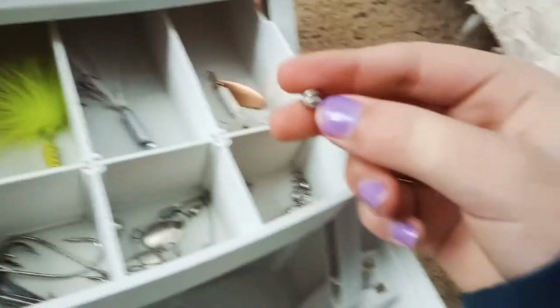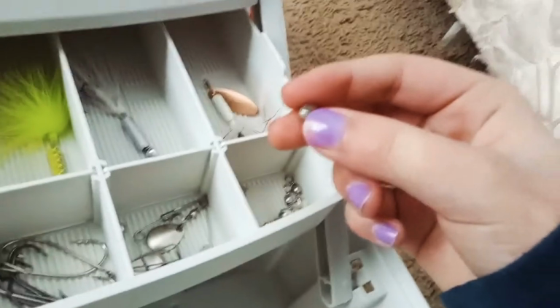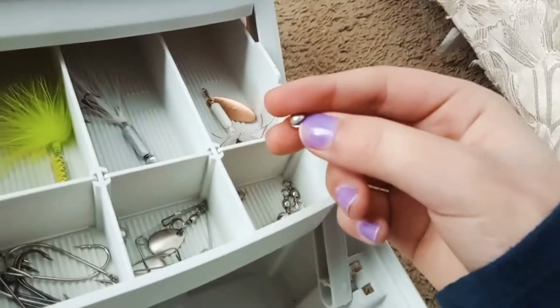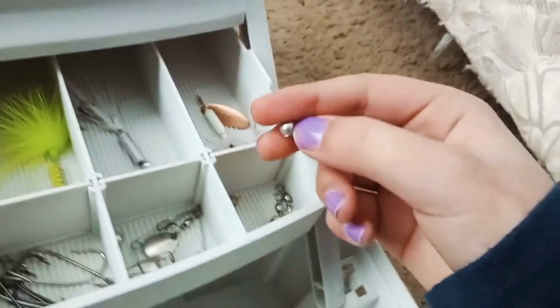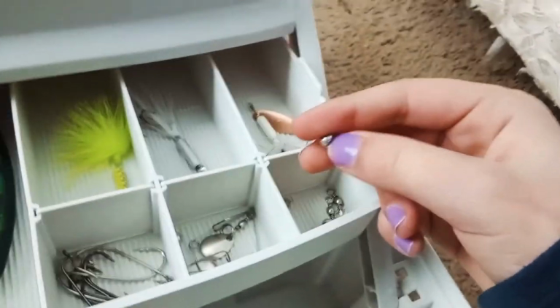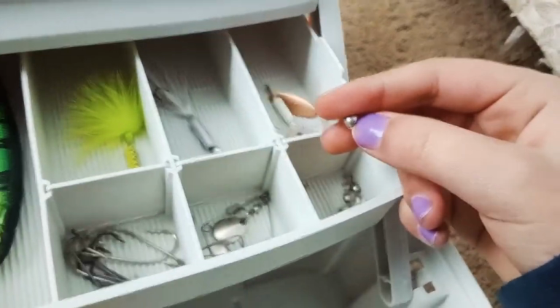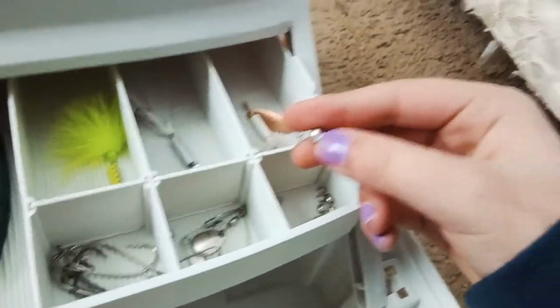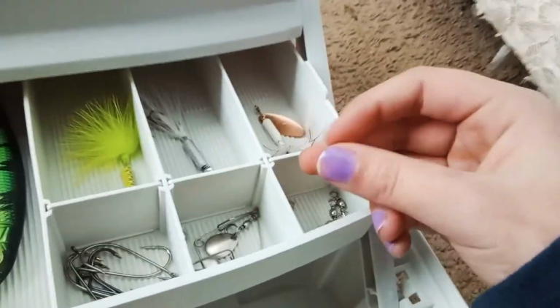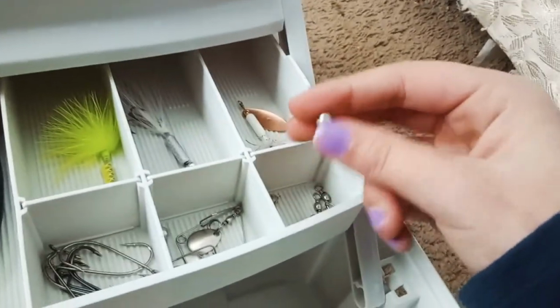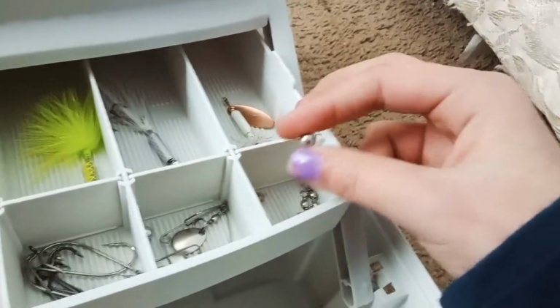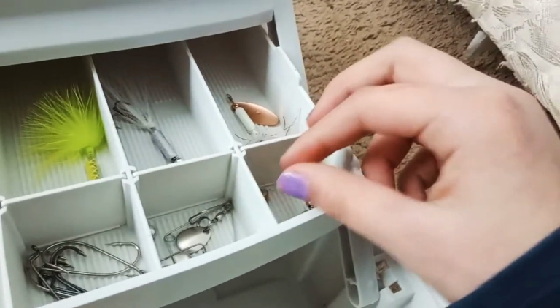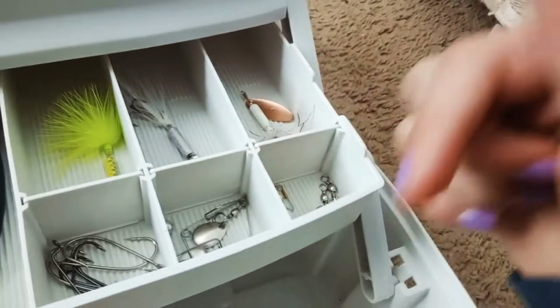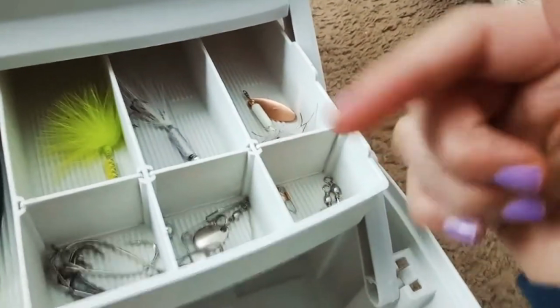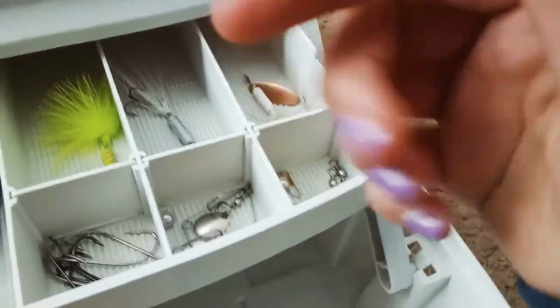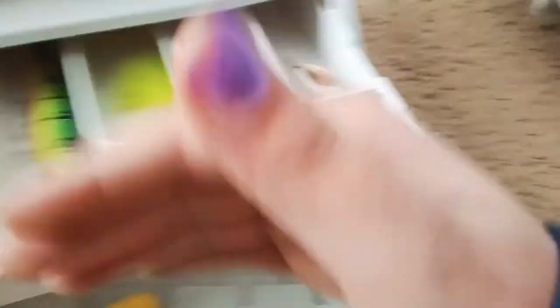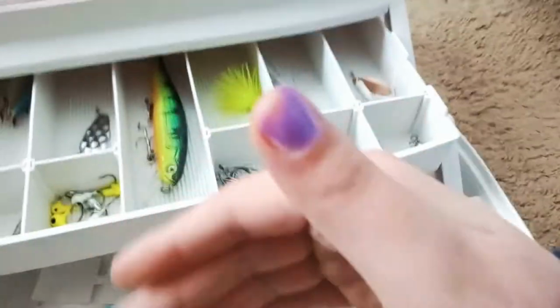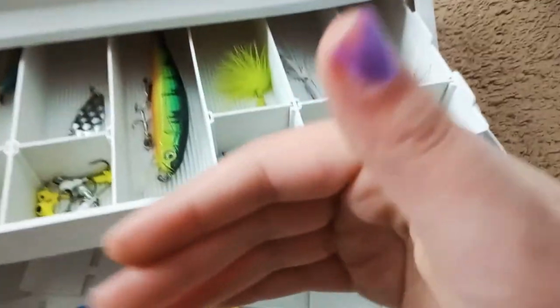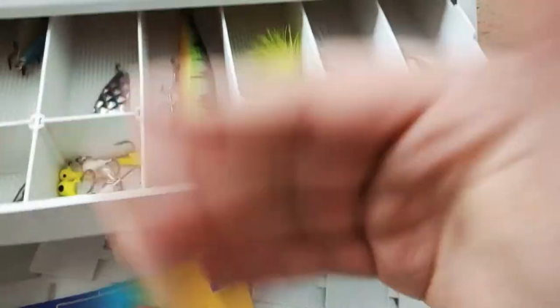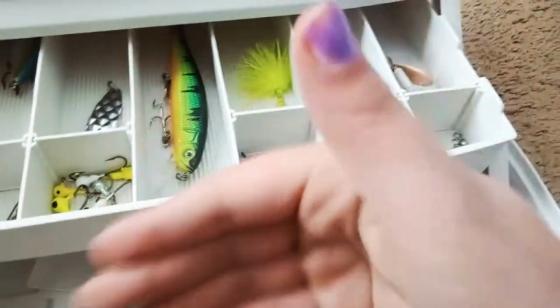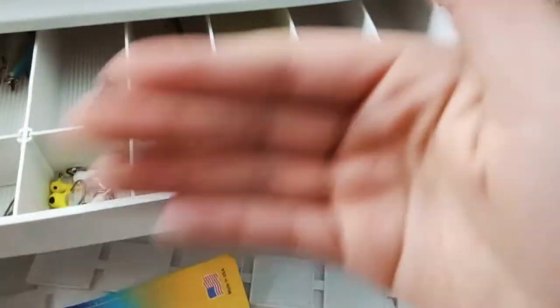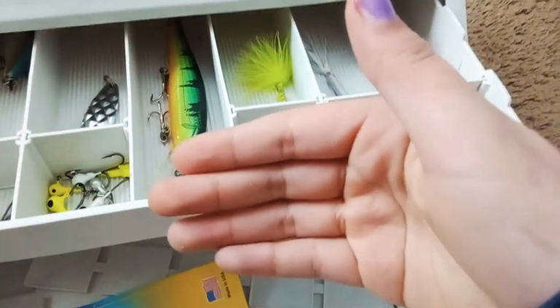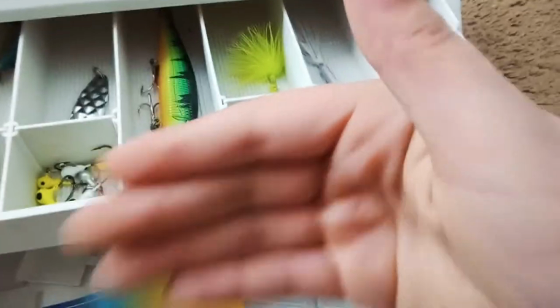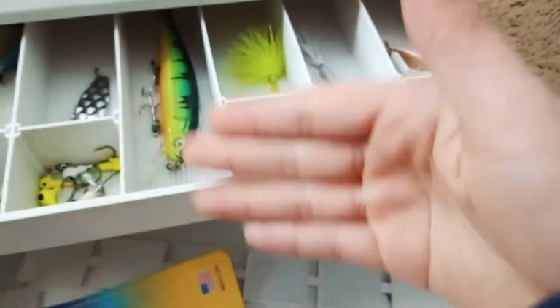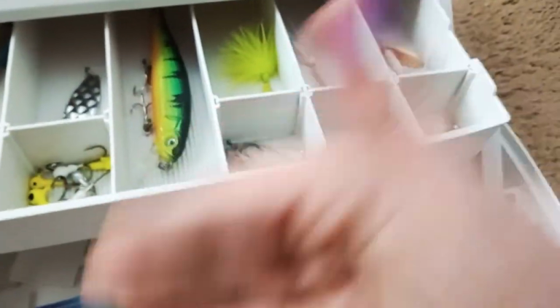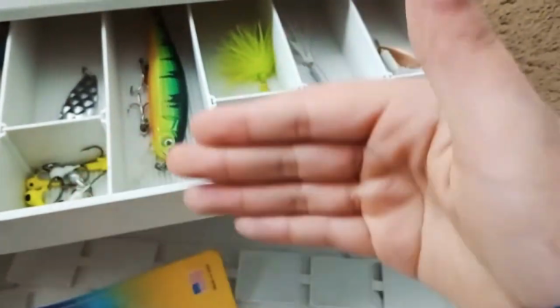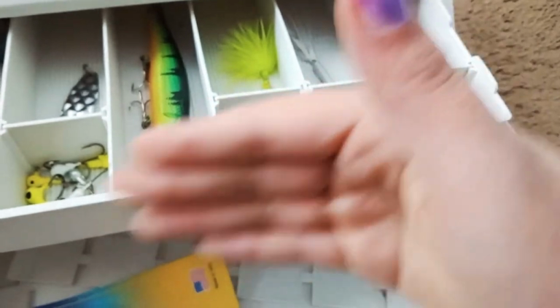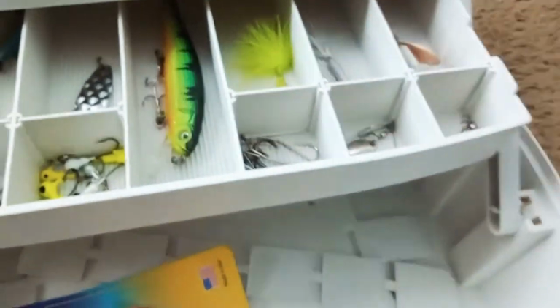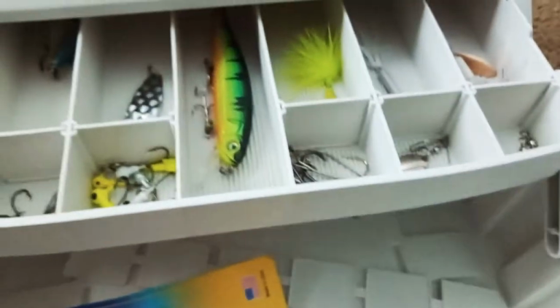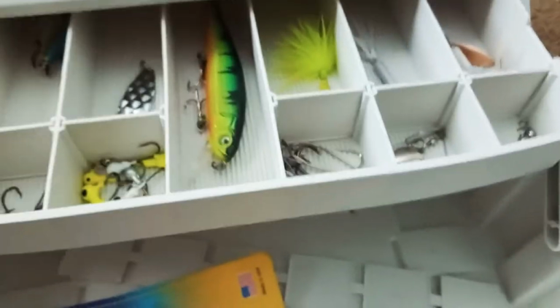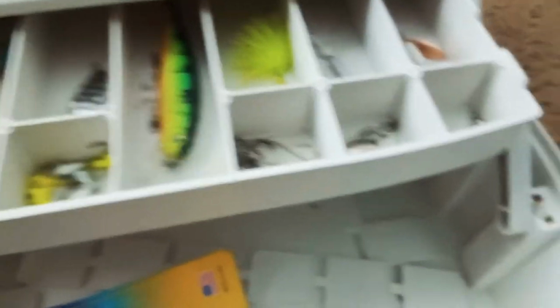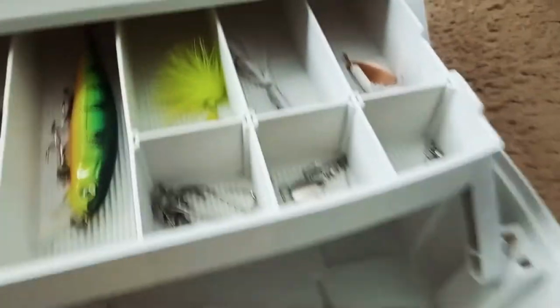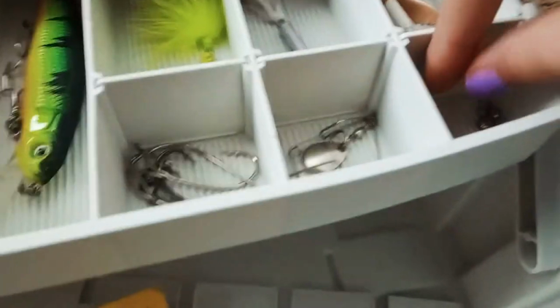My brother's in the background — he's gonna show you guys his stuff right after I'm done with this video. After this video we'll be working on another video for his tackle box, and he's gonna show you guys everything that's inside of his.